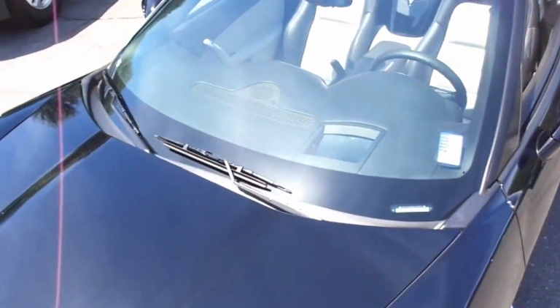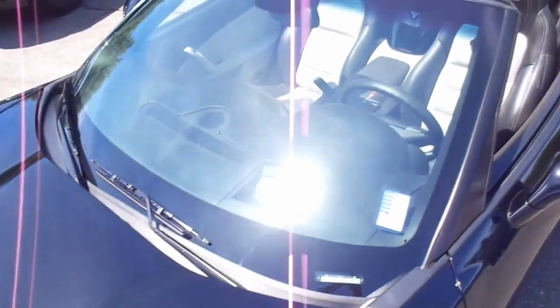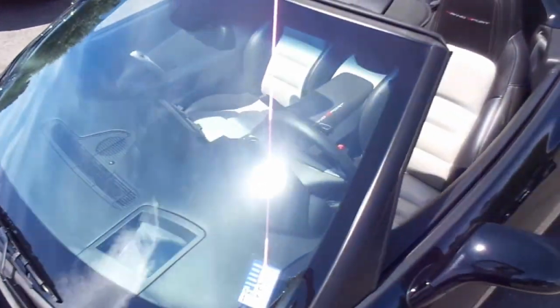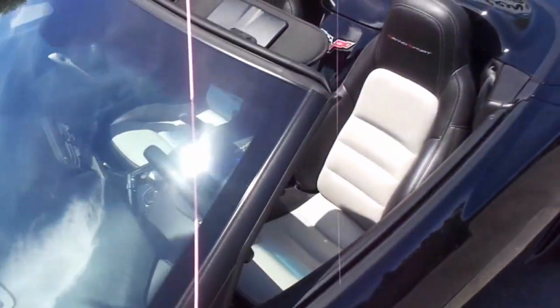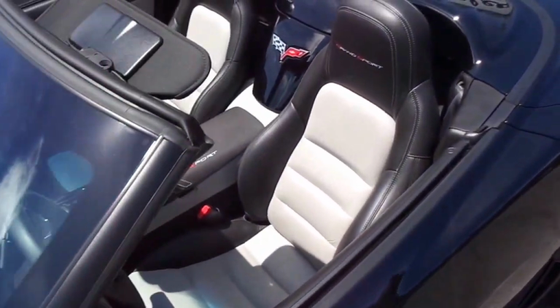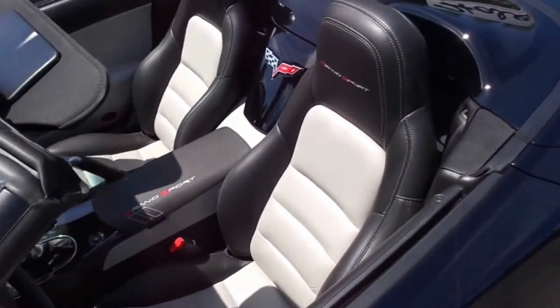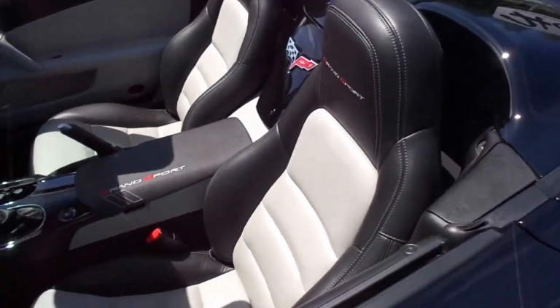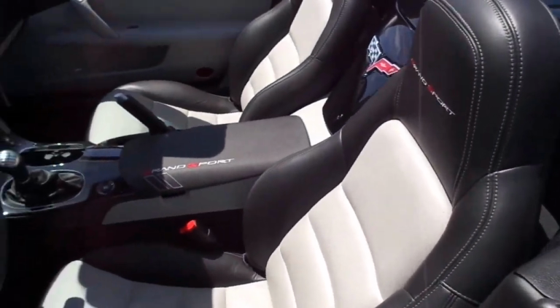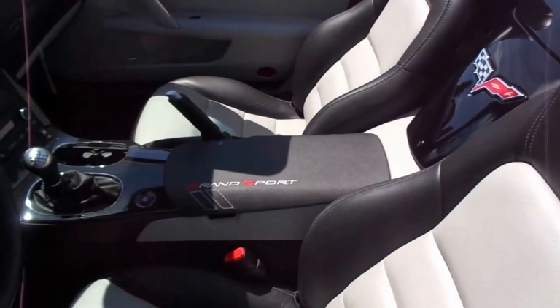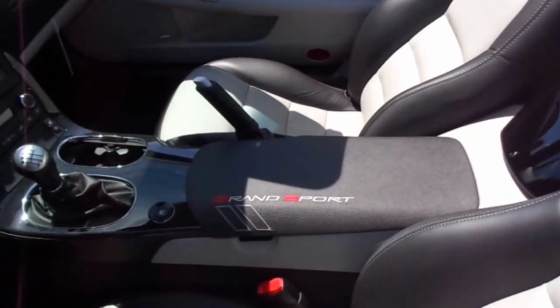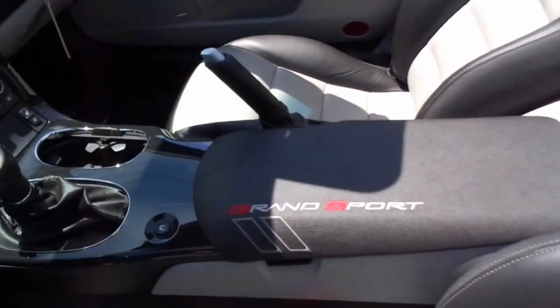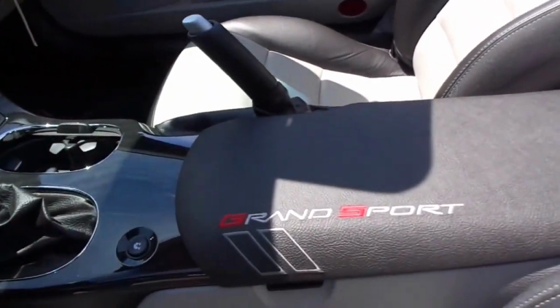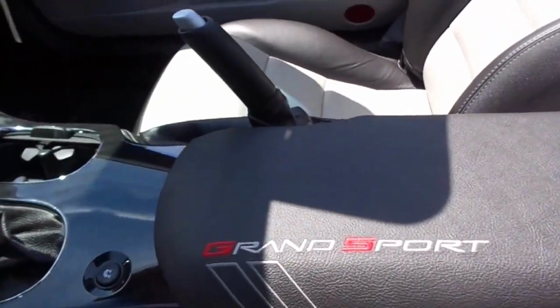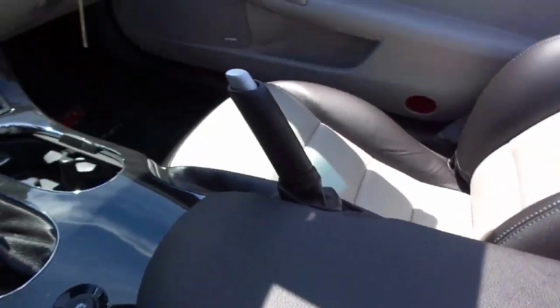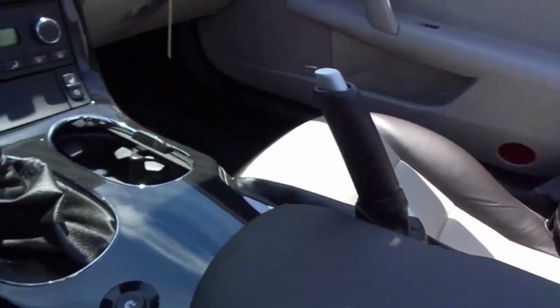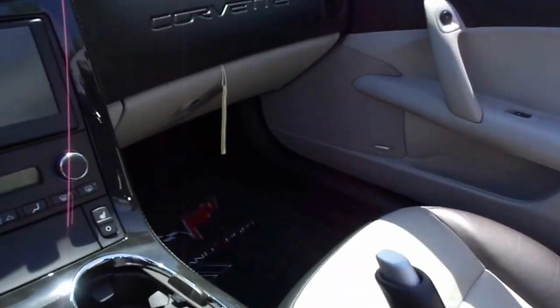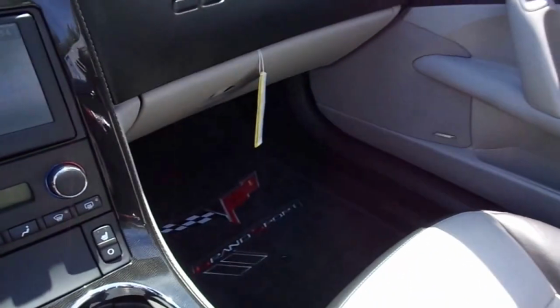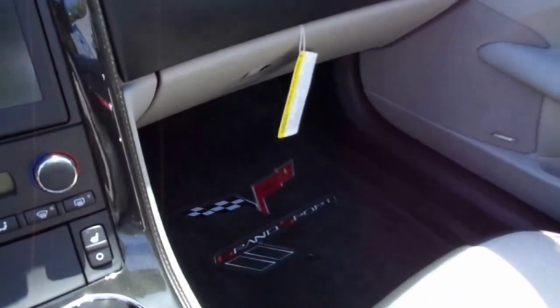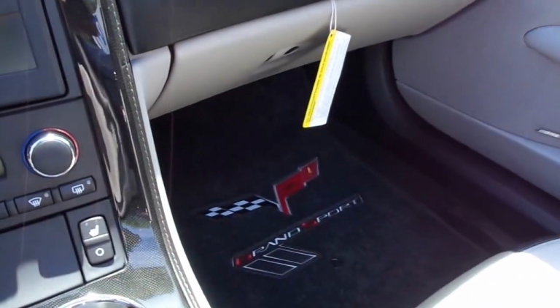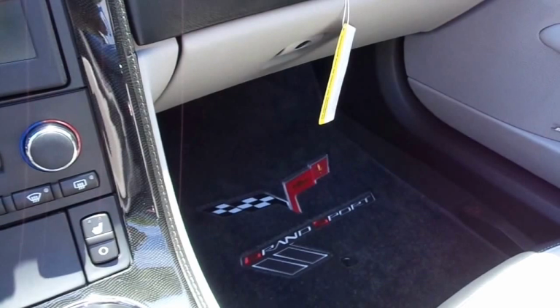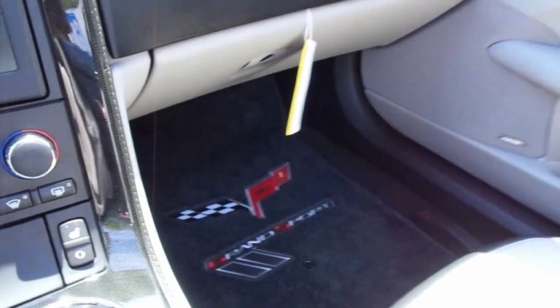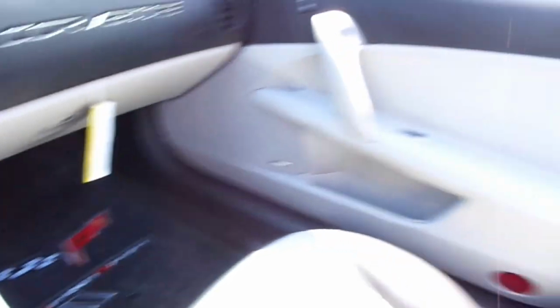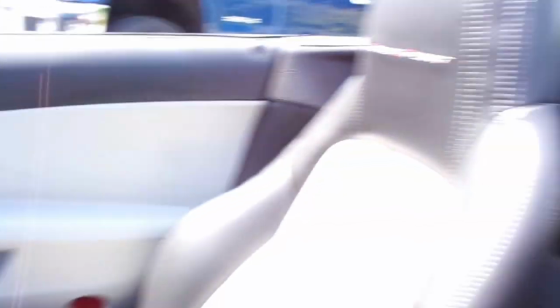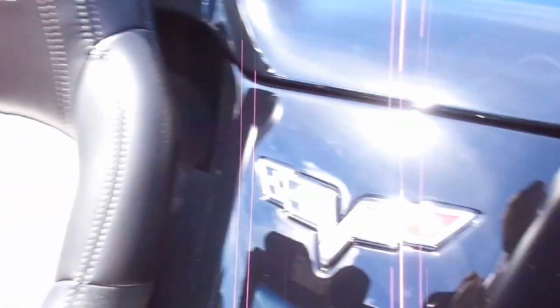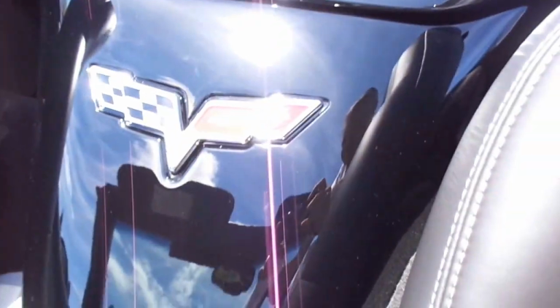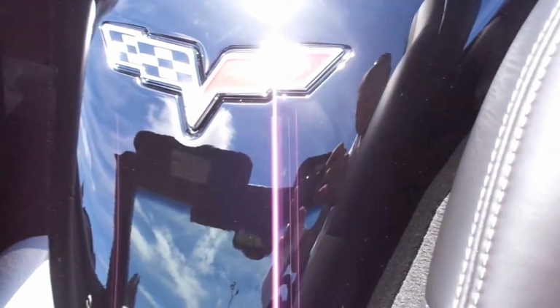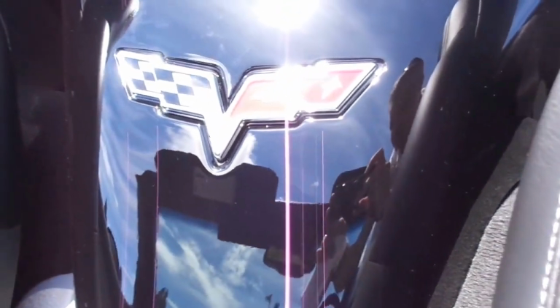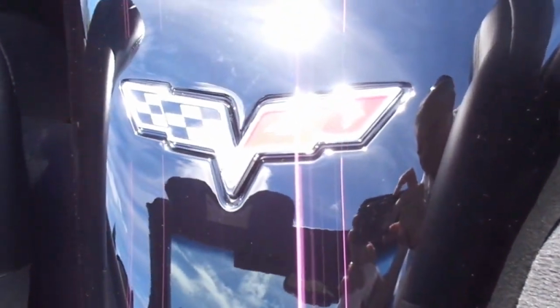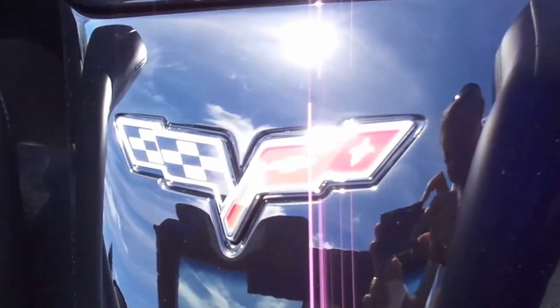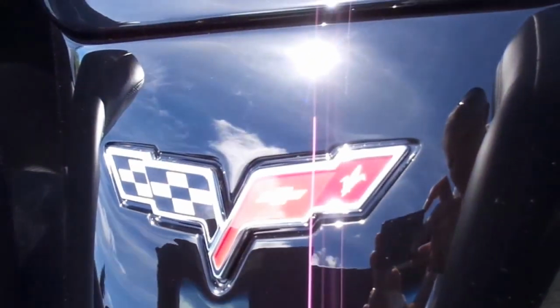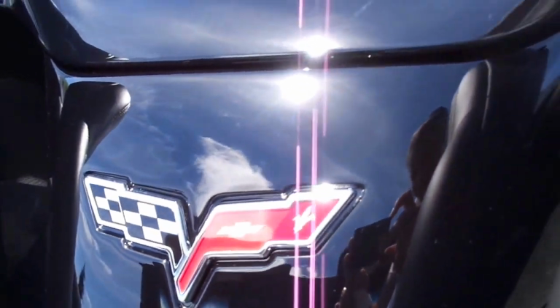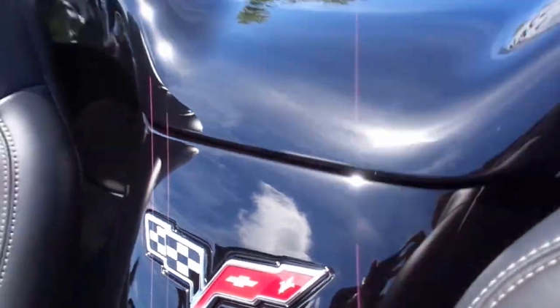Moving to the inside of the car: 2-tone leather, center console badging, carpet badging — Grand Sport, and of course Corvette right in the middle.